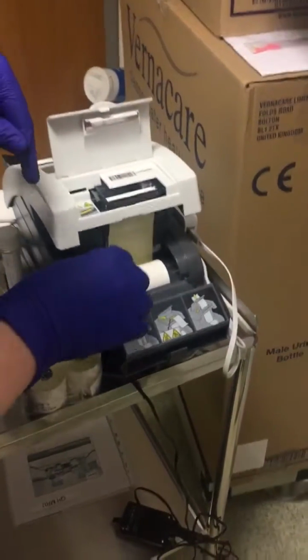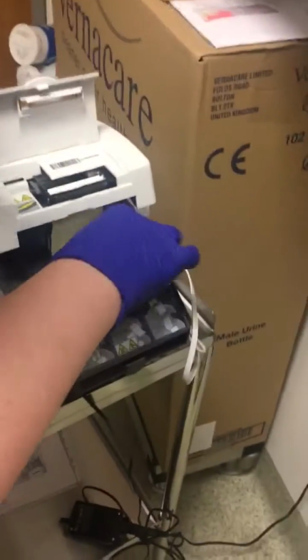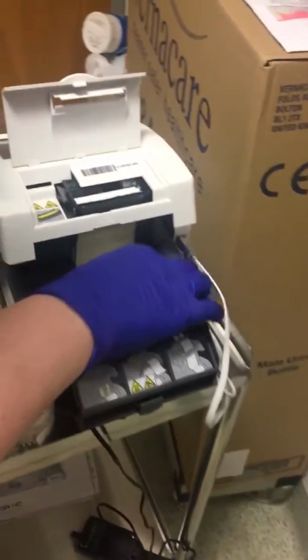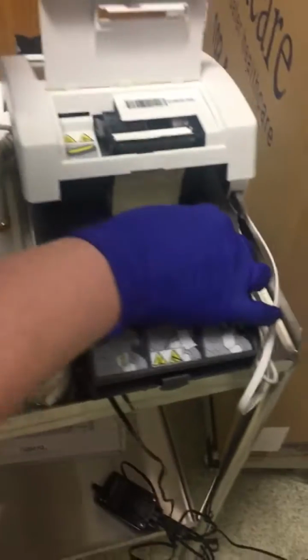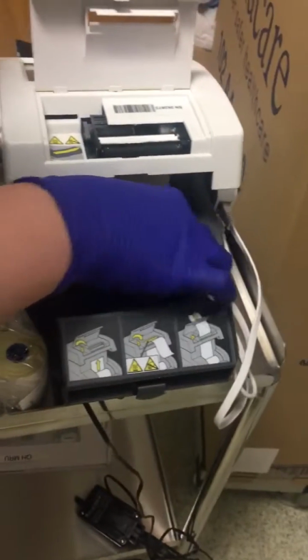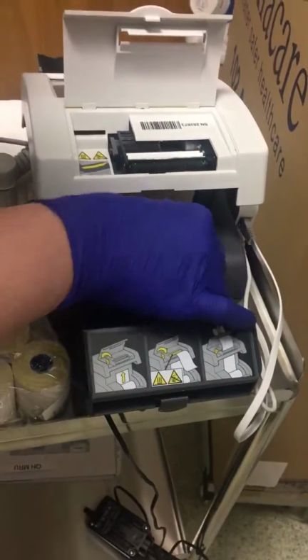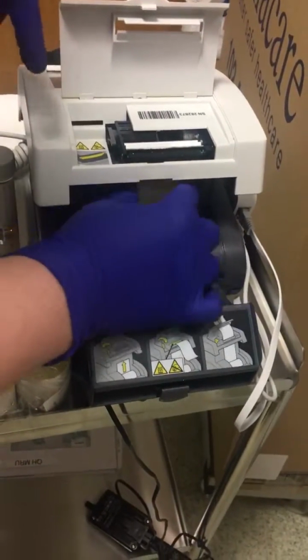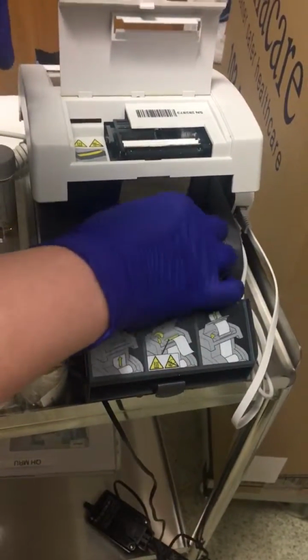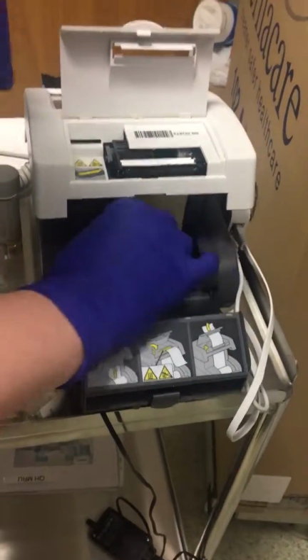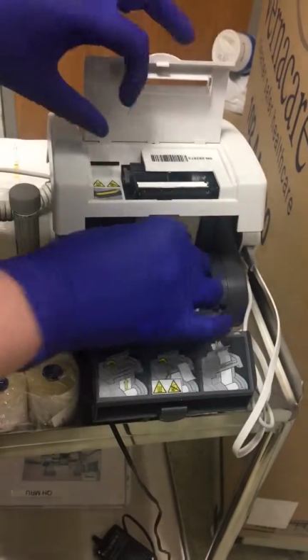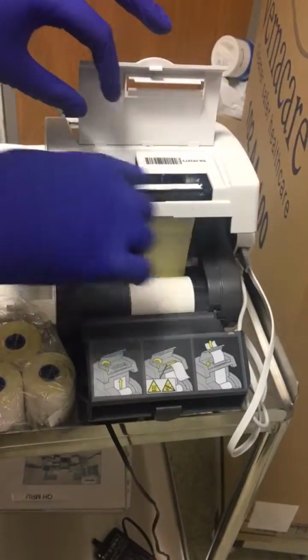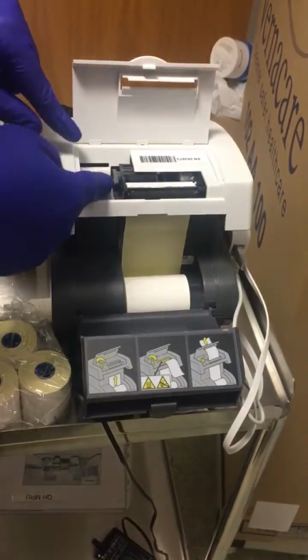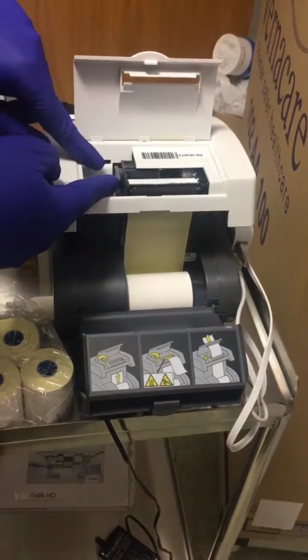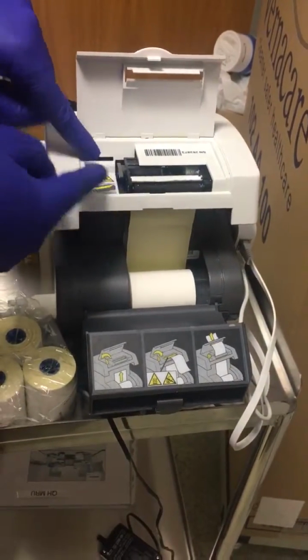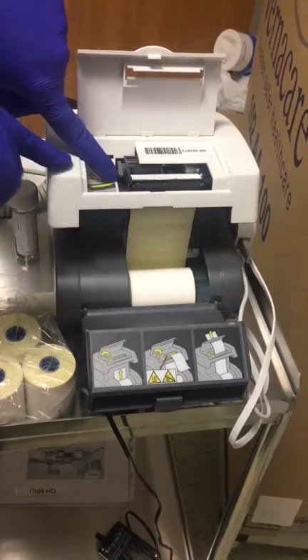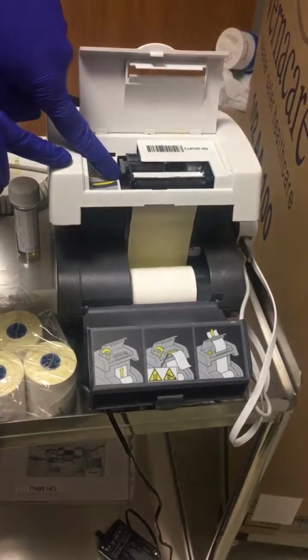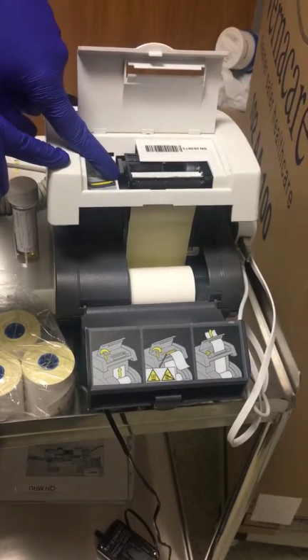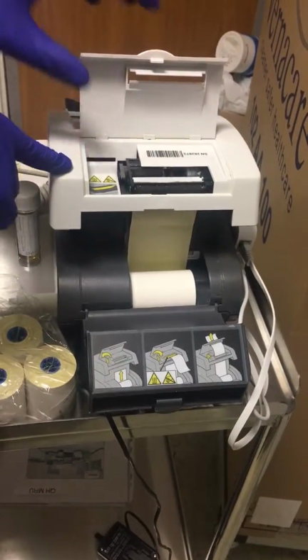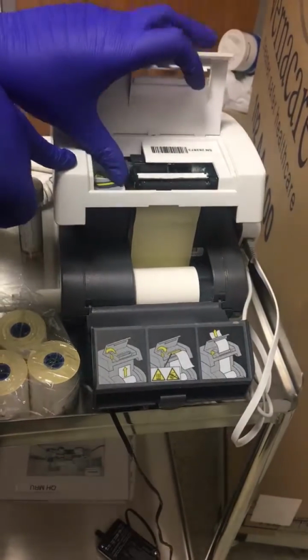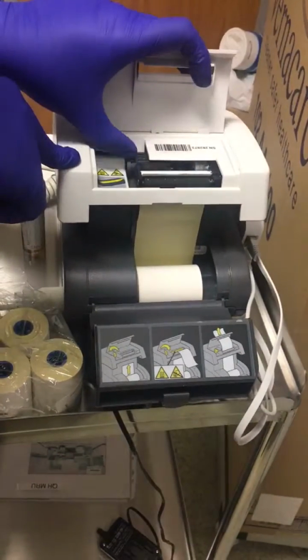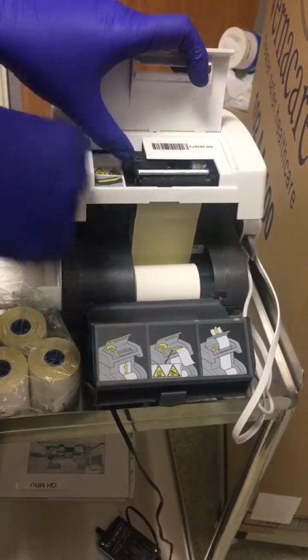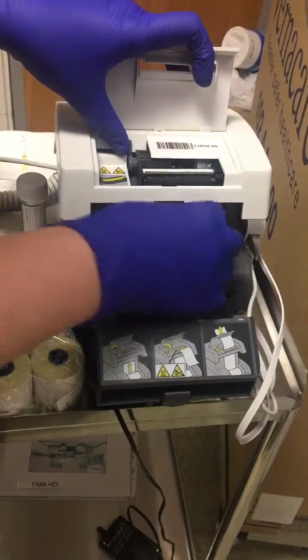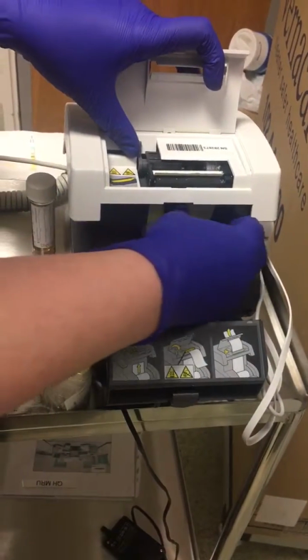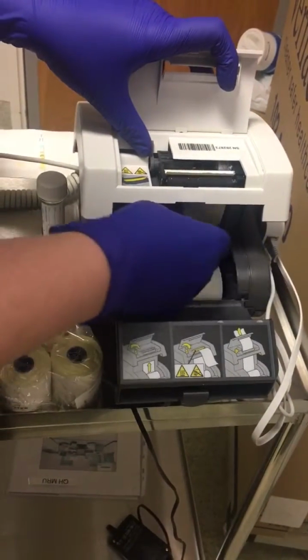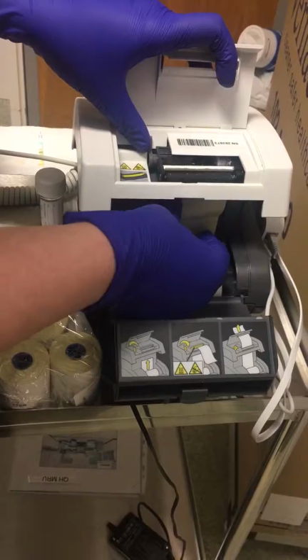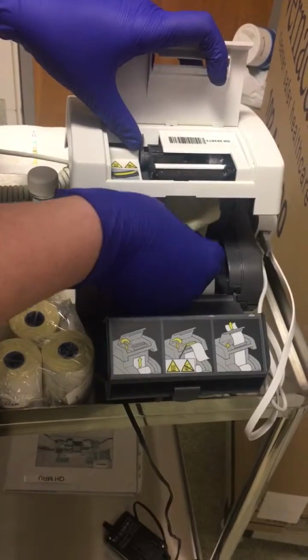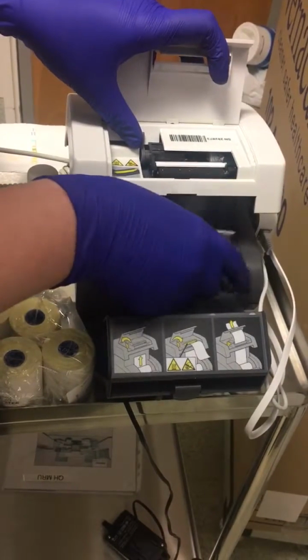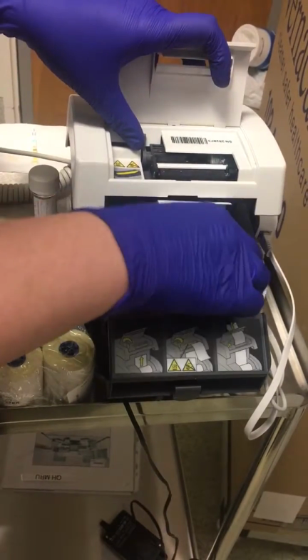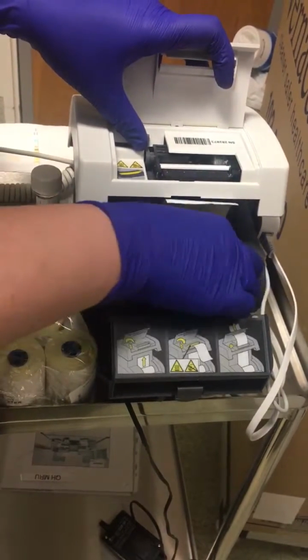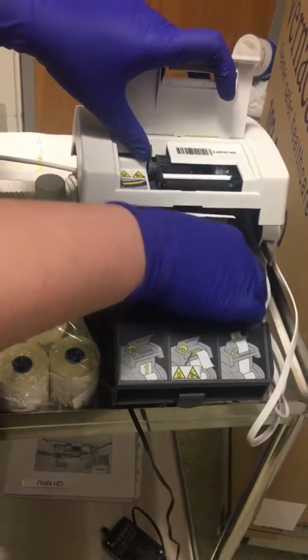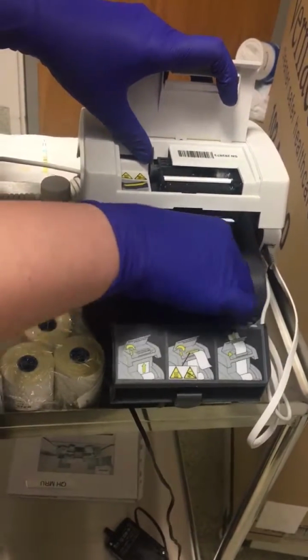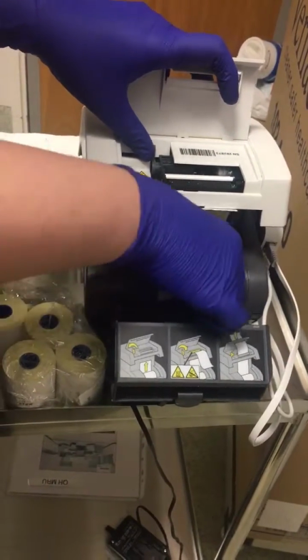The paper is rolled in towards the back, as you can see. There's also a little lever here — don't forget this lever. You need to release it, which allows you to get the paper fed through easier.